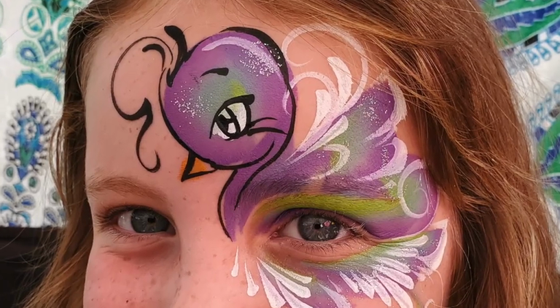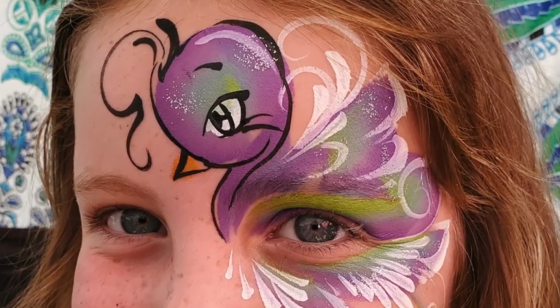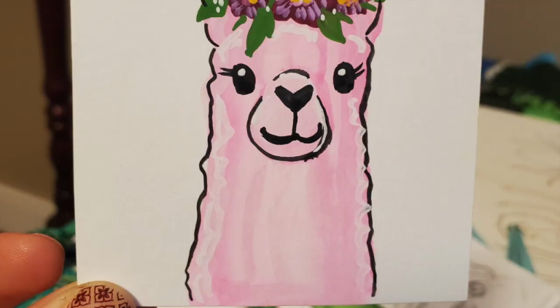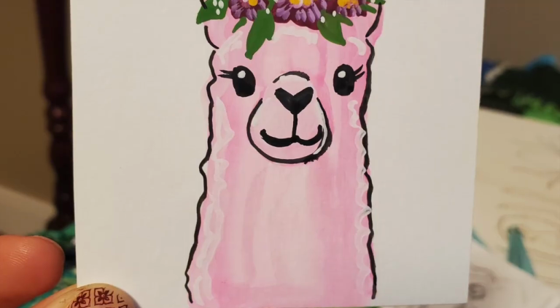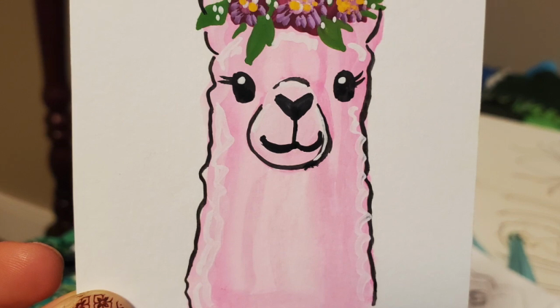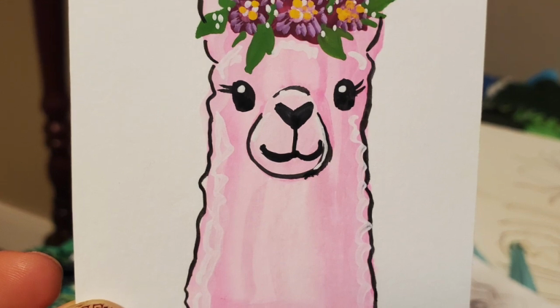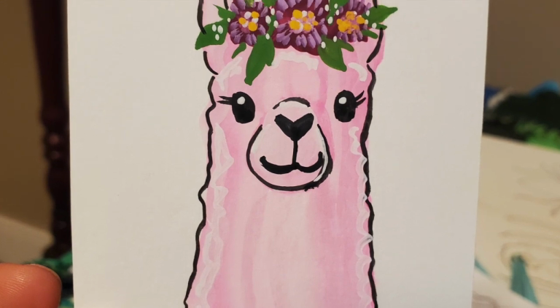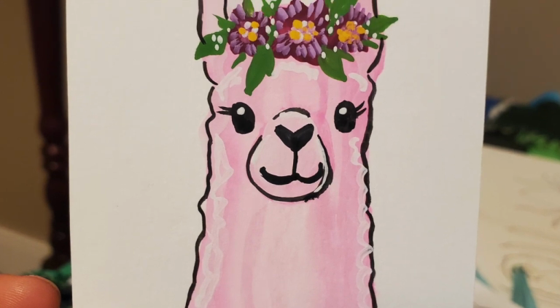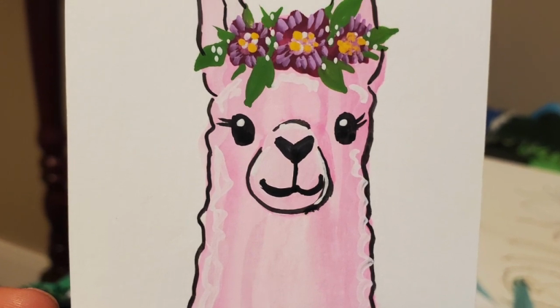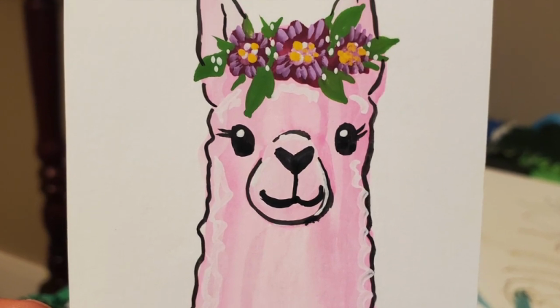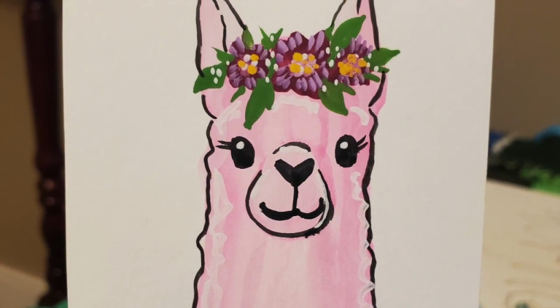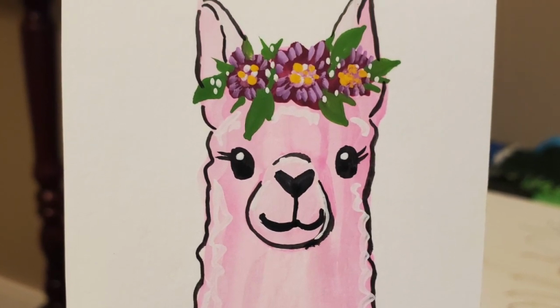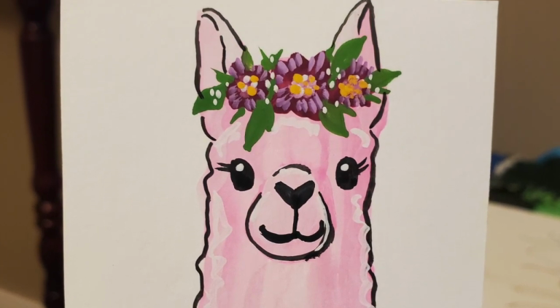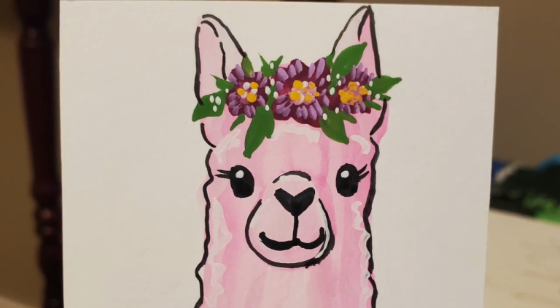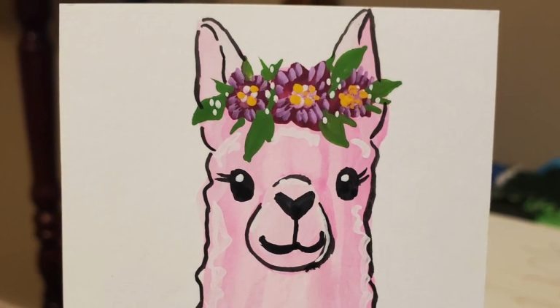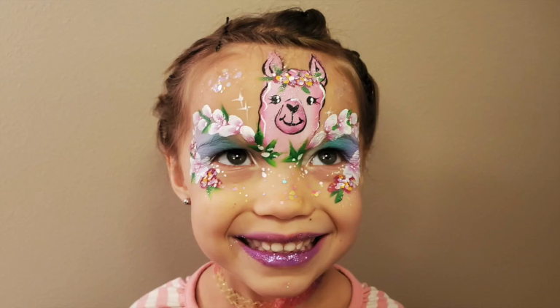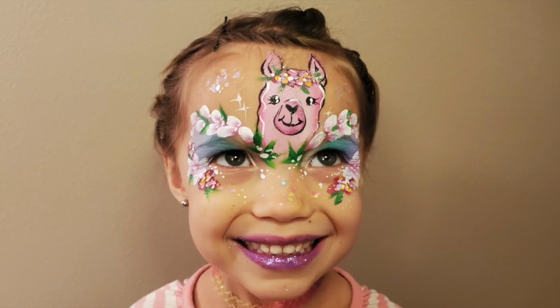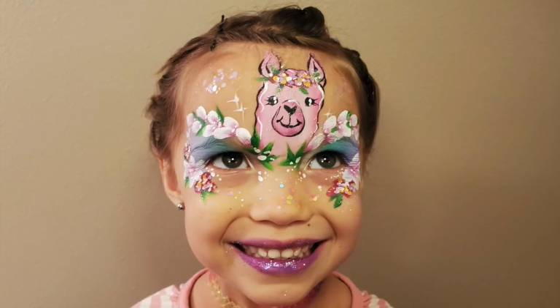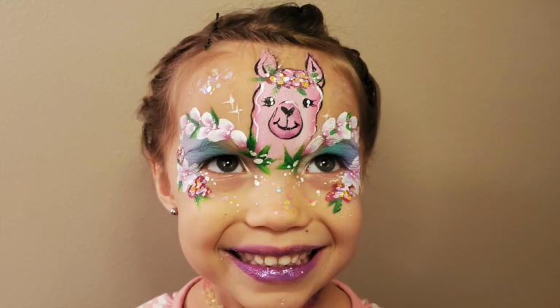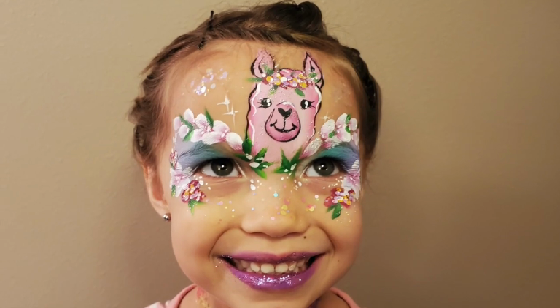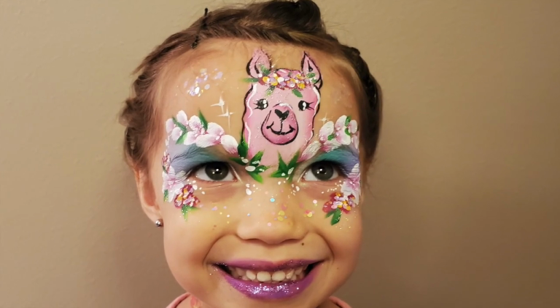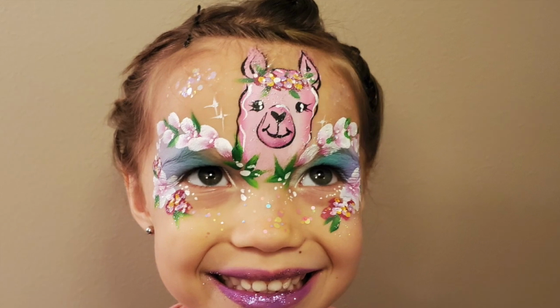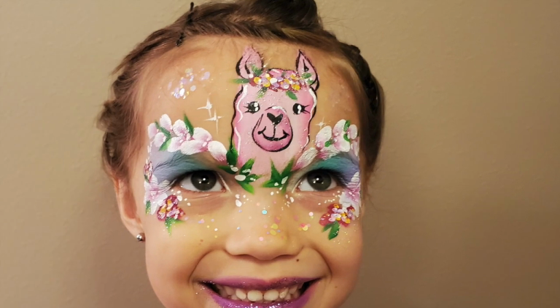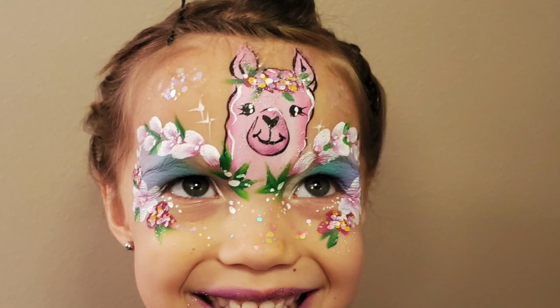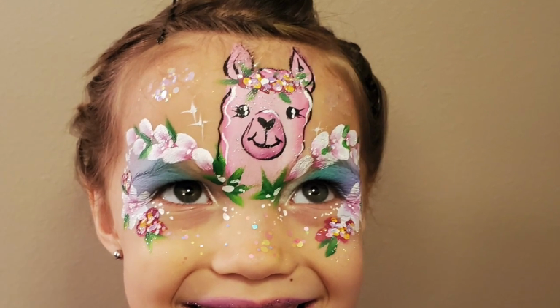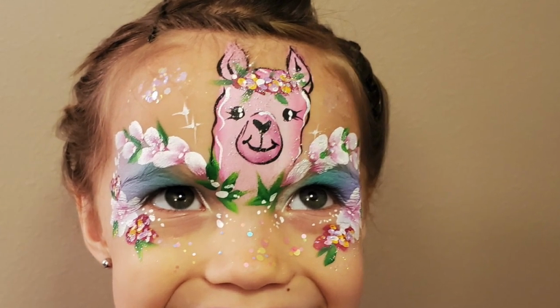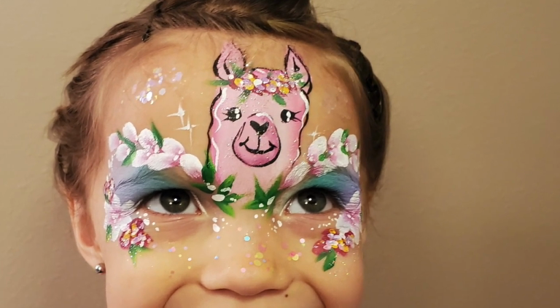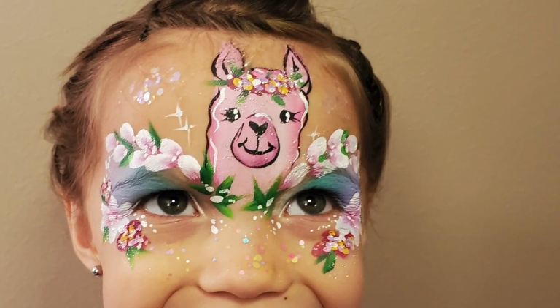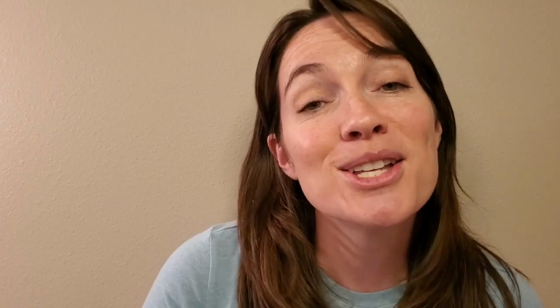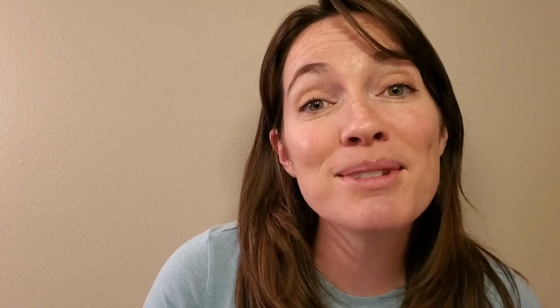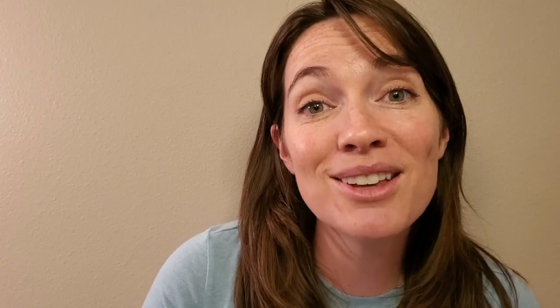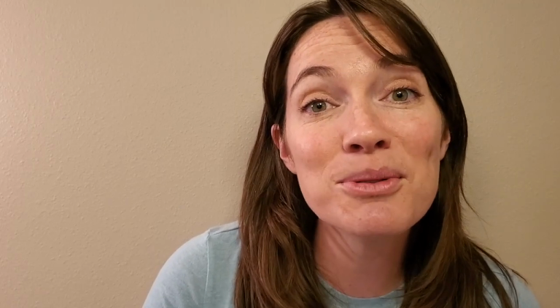Here you can see this cute little llama on a three by three piece of paper. Then I took that llama and put it right into a mask. So let me take you through one.